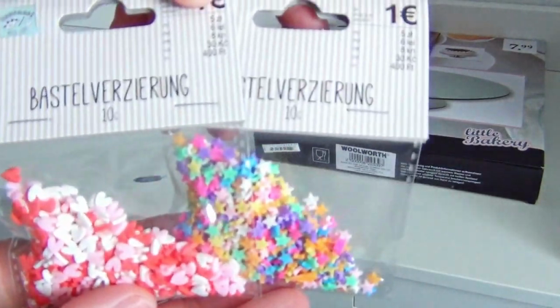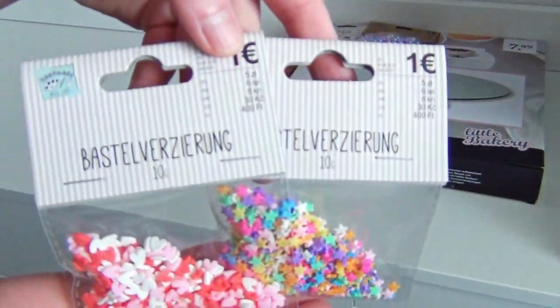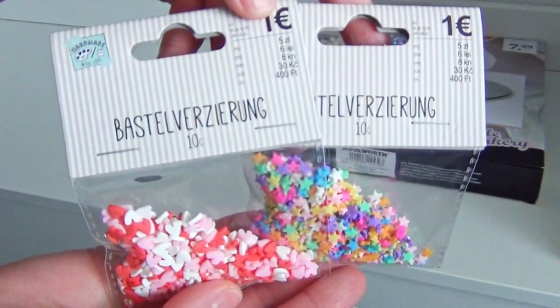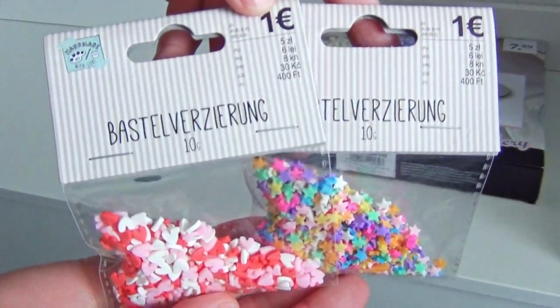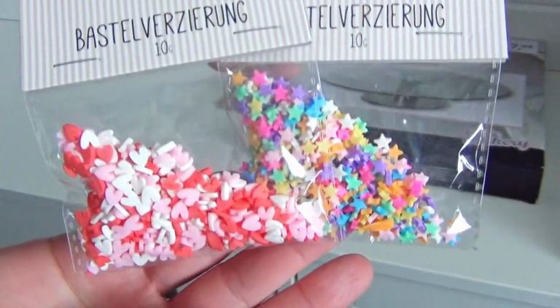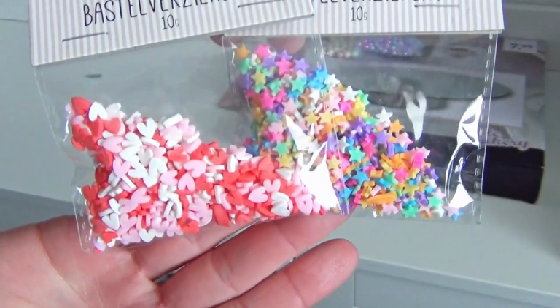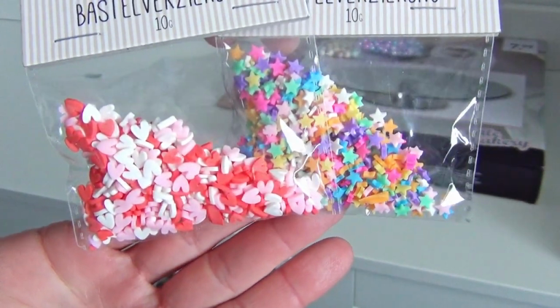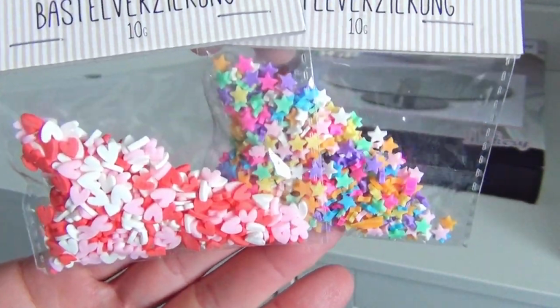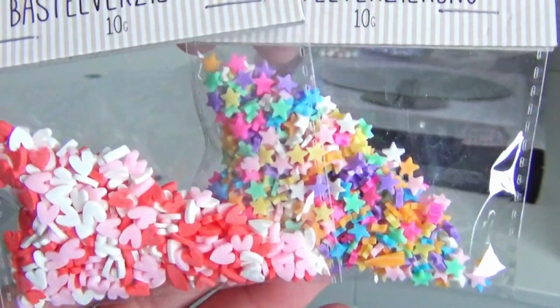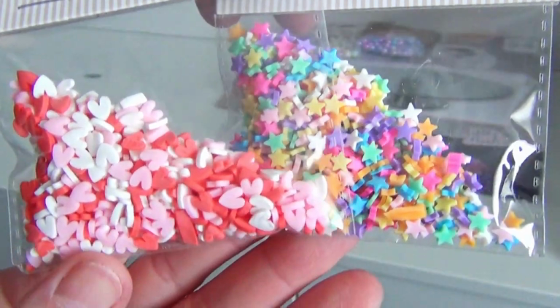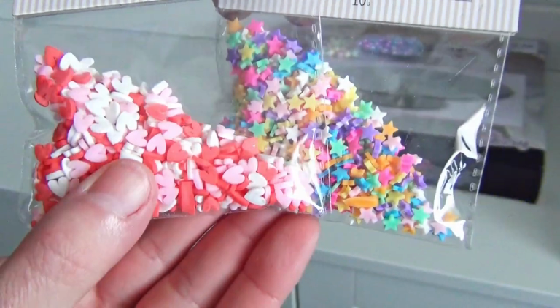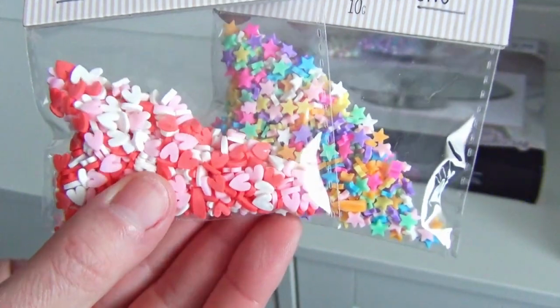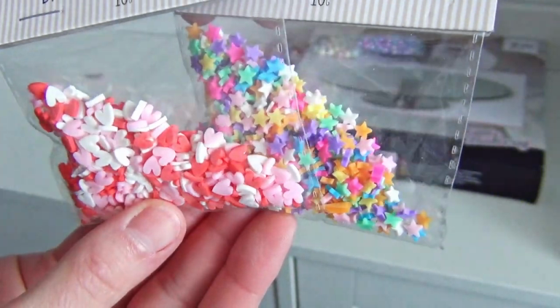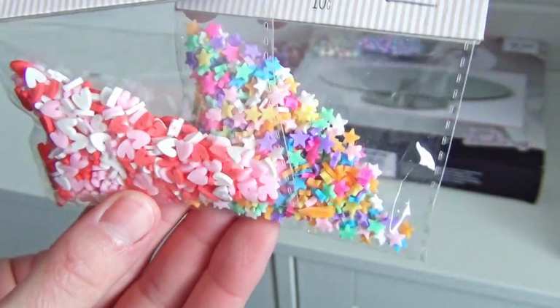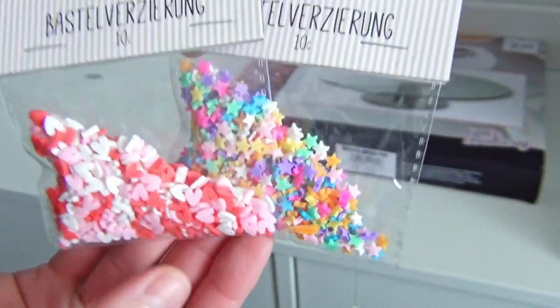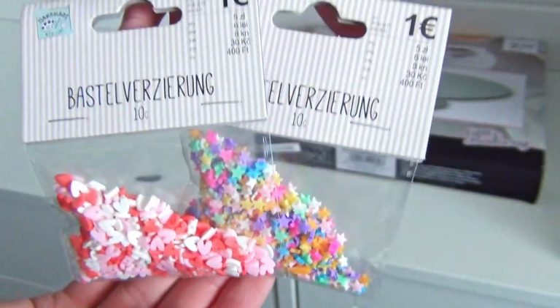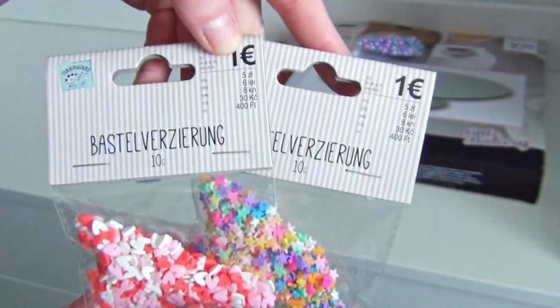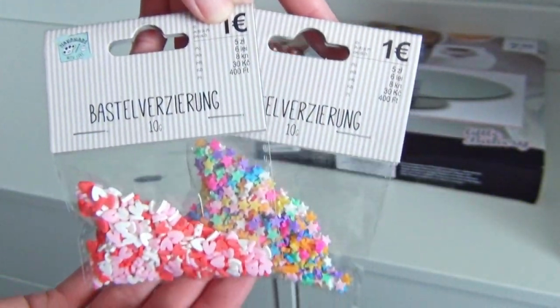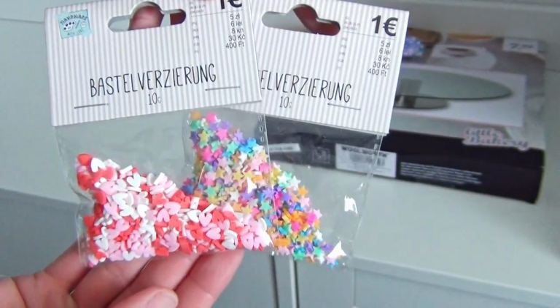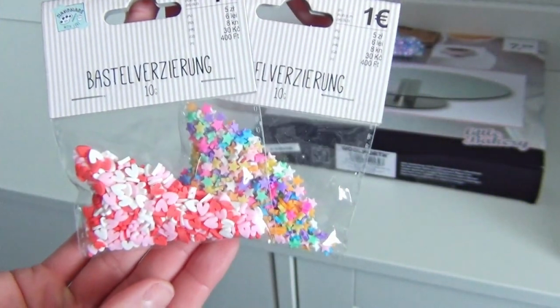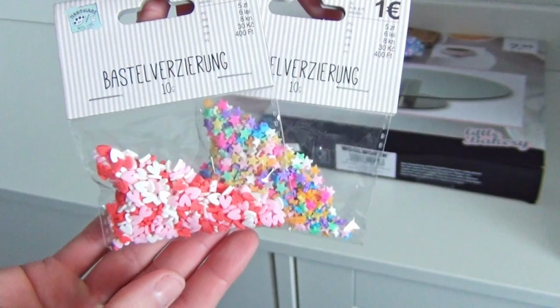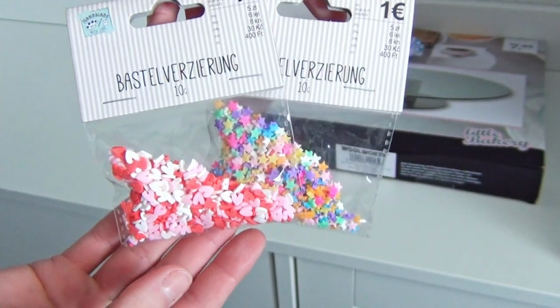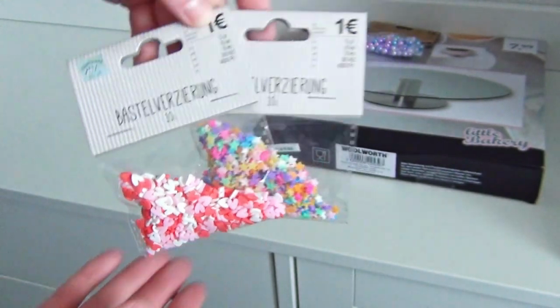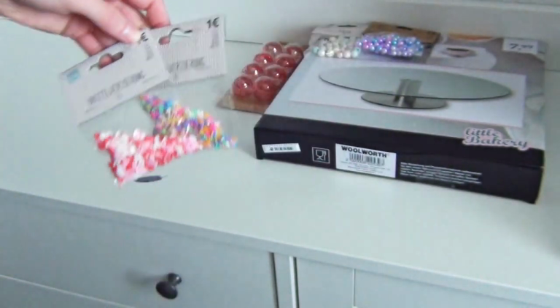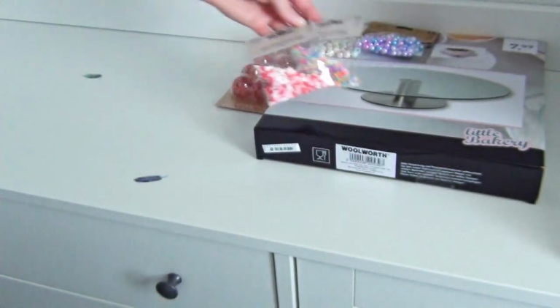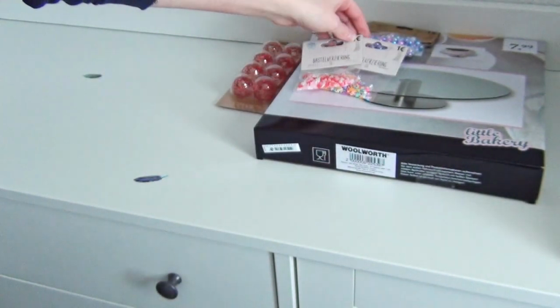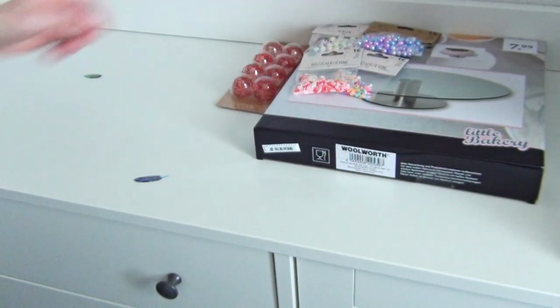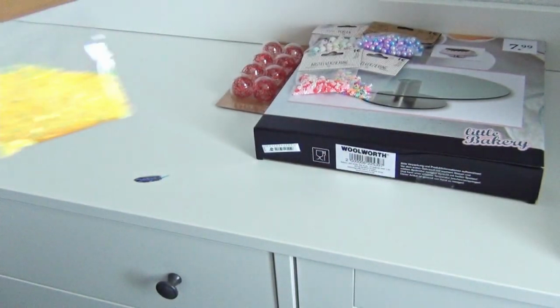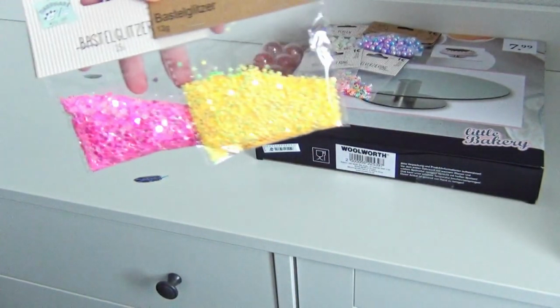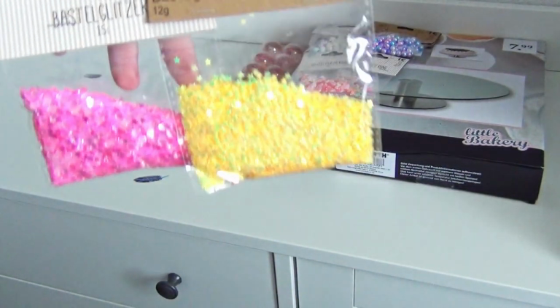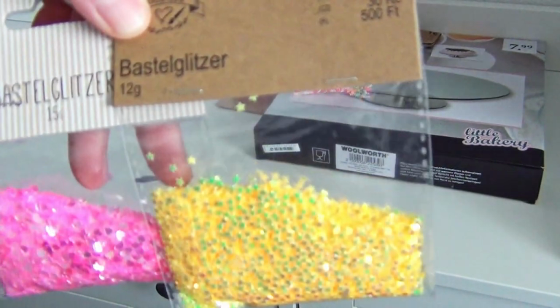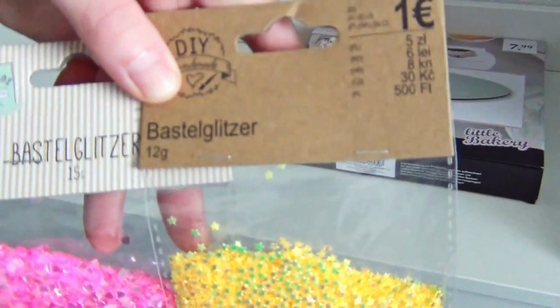I have also found these pastel-colored sprinkles in the form of stars and hearts. I absolutely love these — I think they are very inspirational to create something similar by myself, so they had to come with me as well. These are craft glitter bags in the form of stars and hearts.